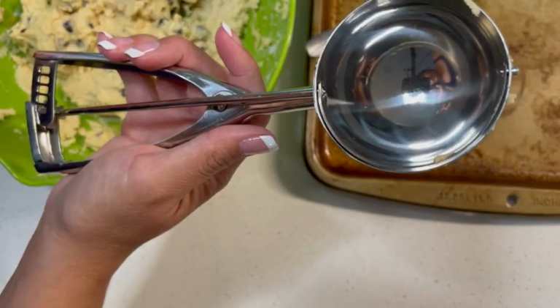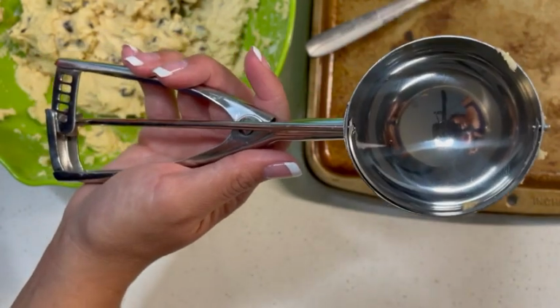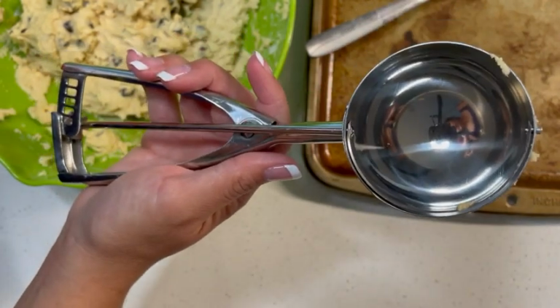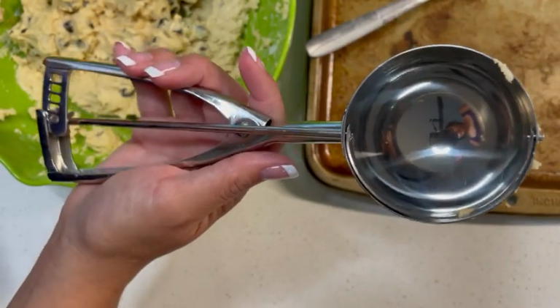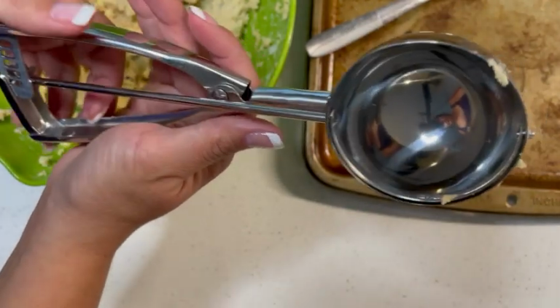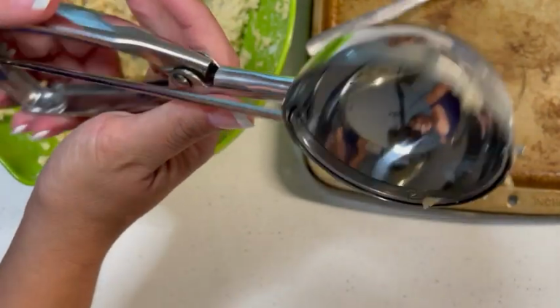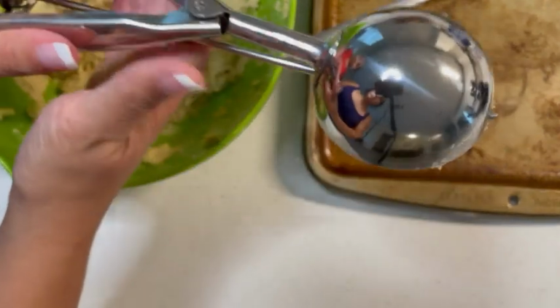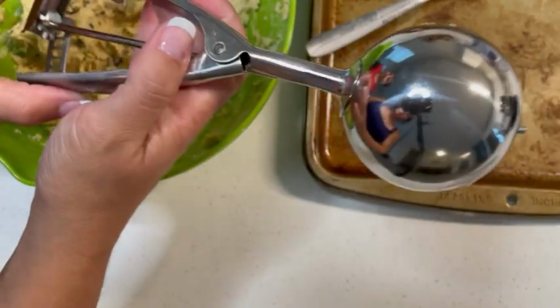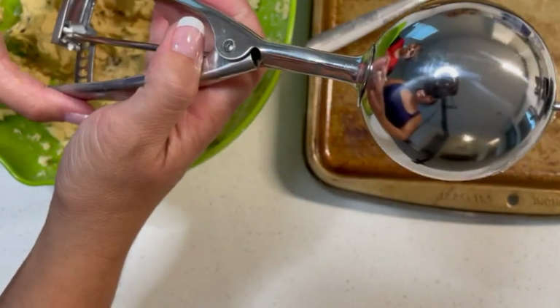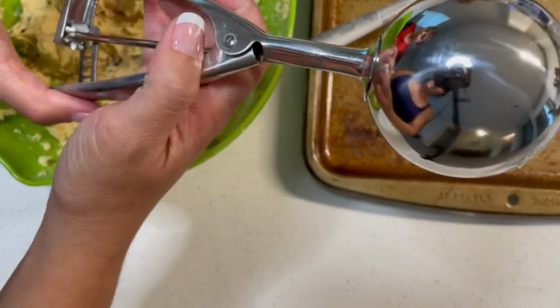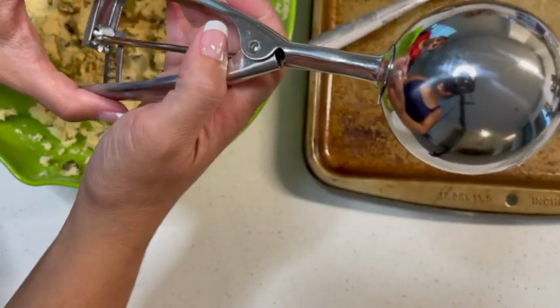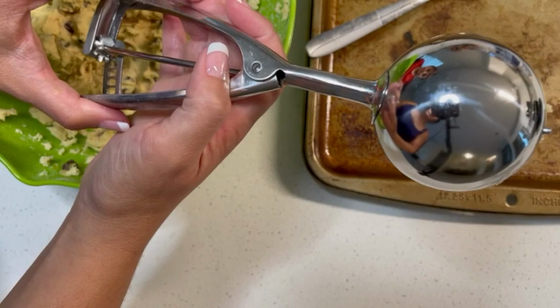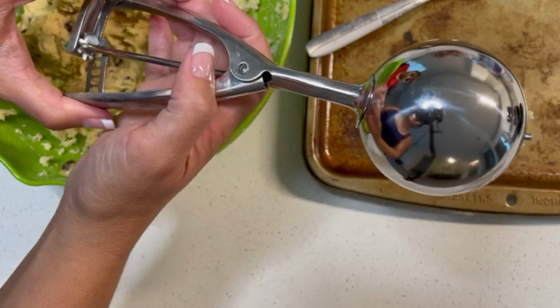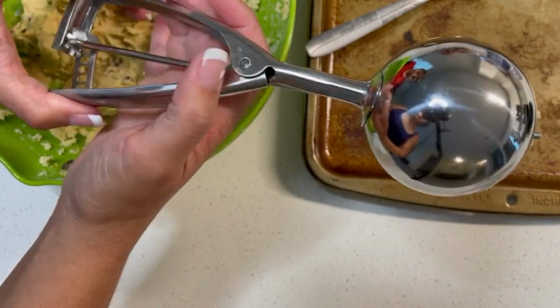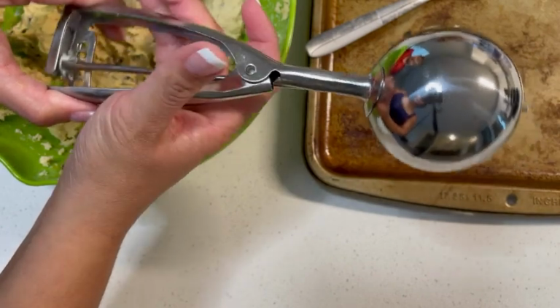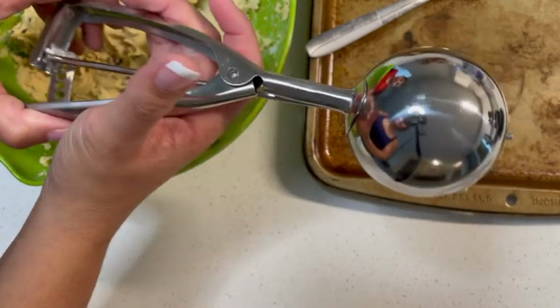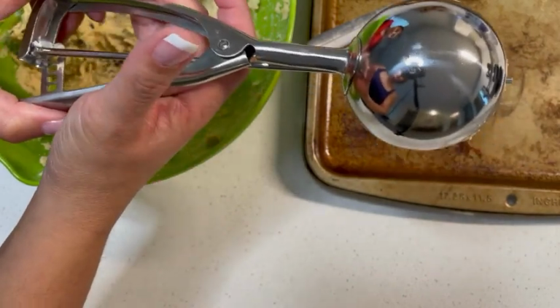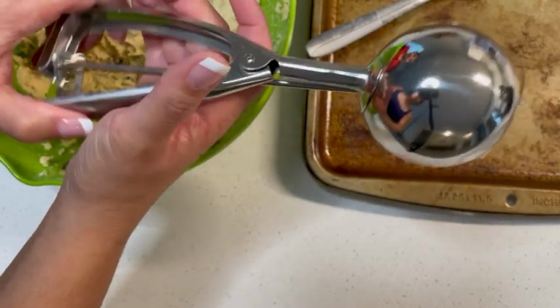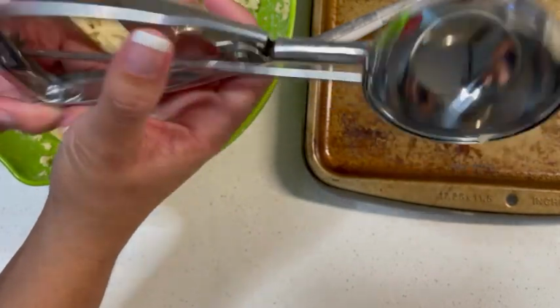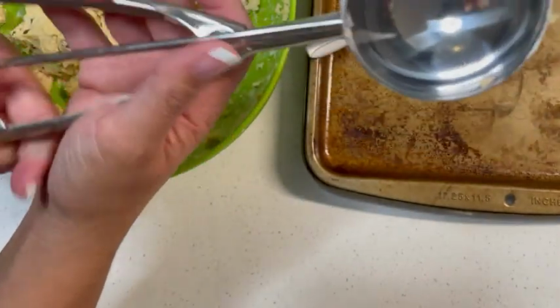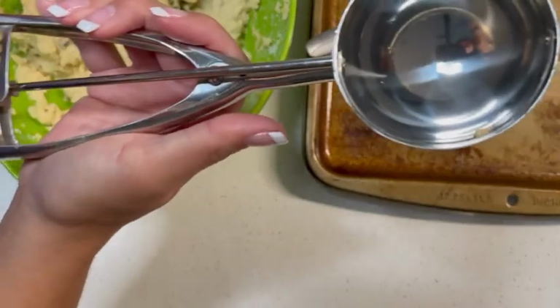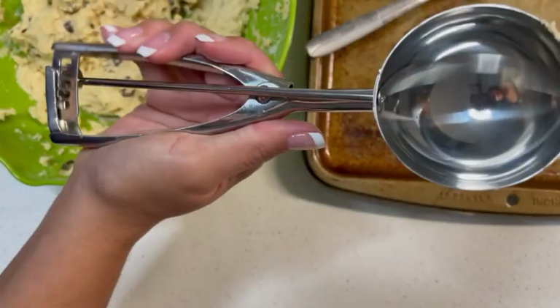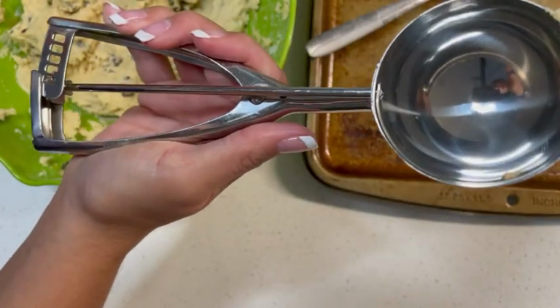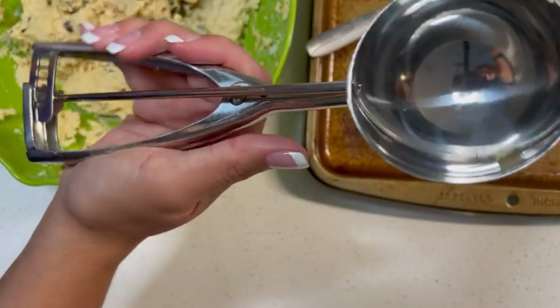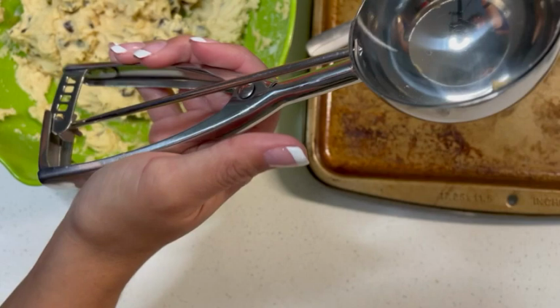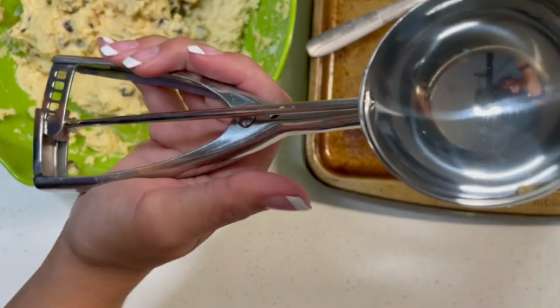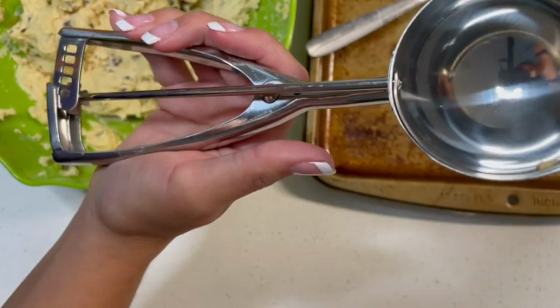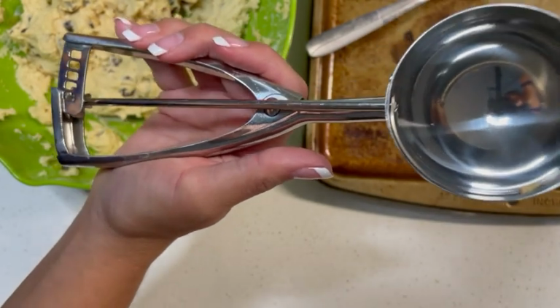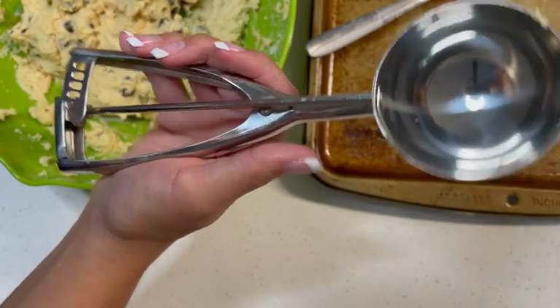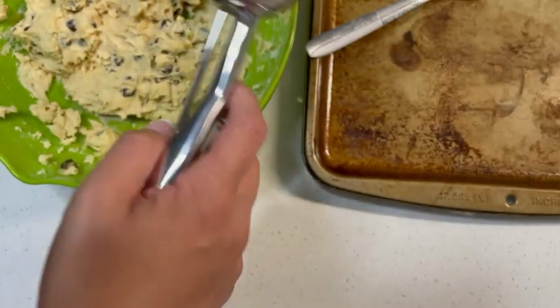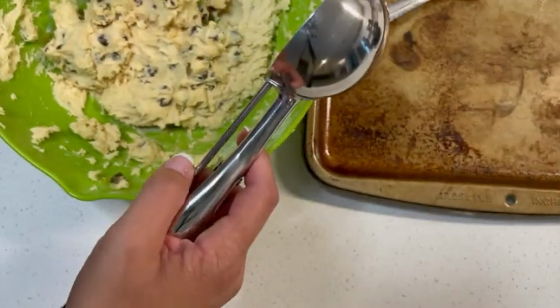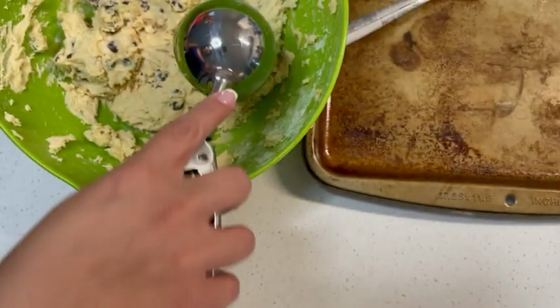I've got this really great scooper here. I love it for doing things like meatballs or cookies. It's easy to clean and easy to use. It came in a three-pack and this is the bigger one. I'm gonna make some really big cookies right now.